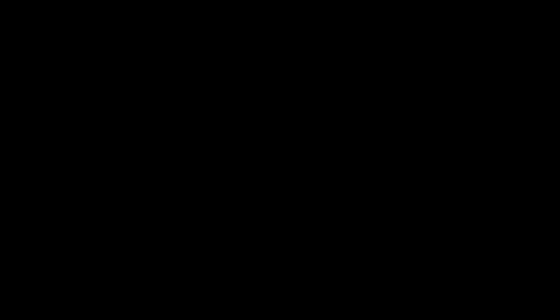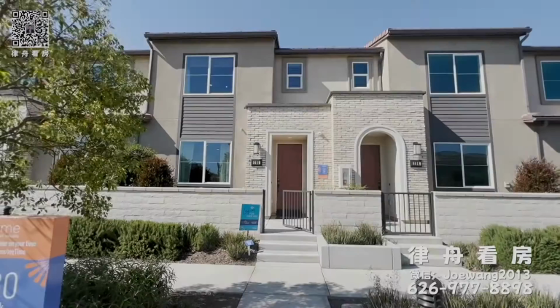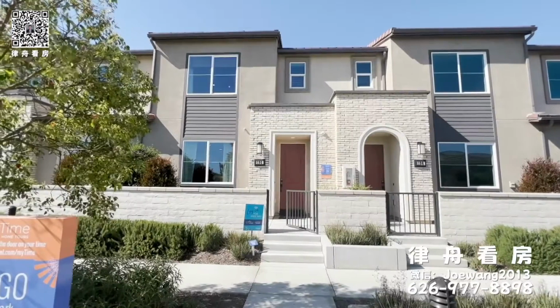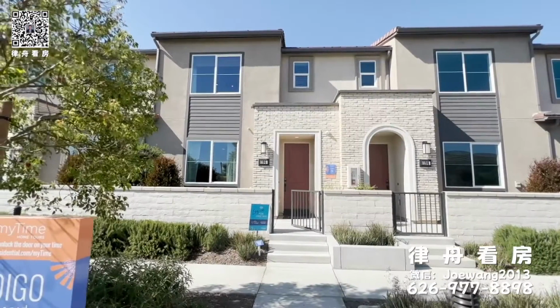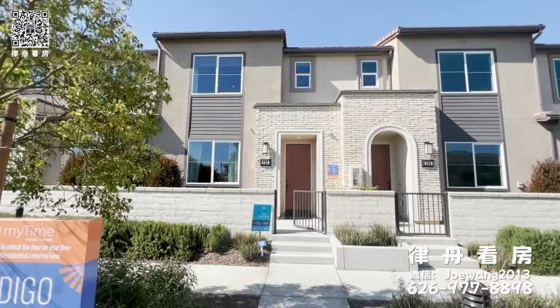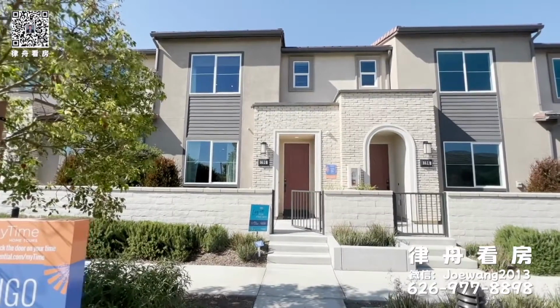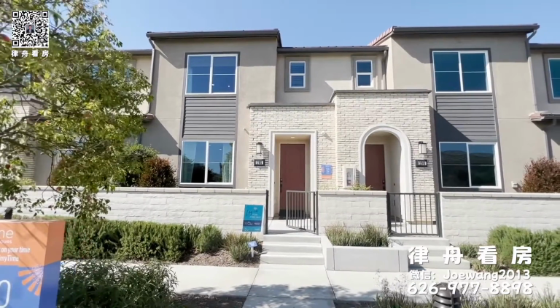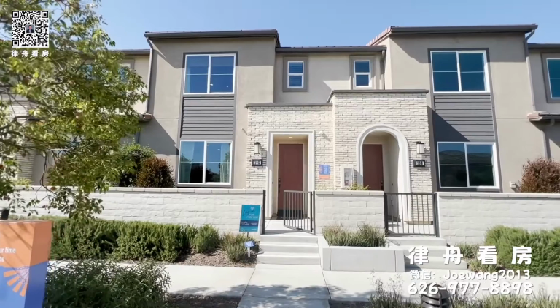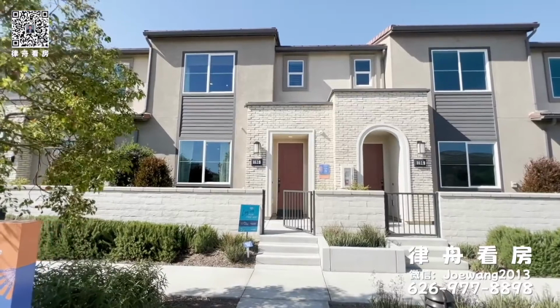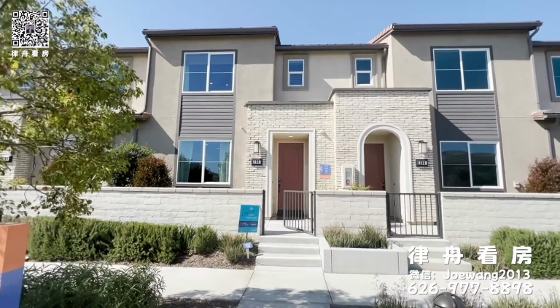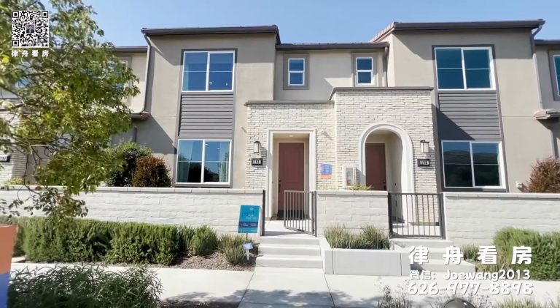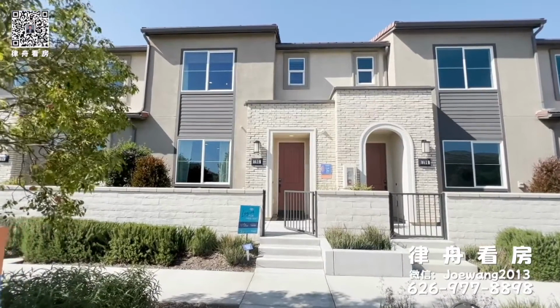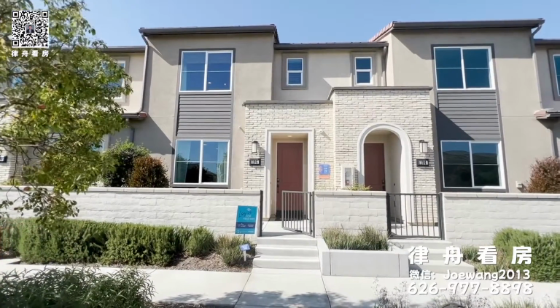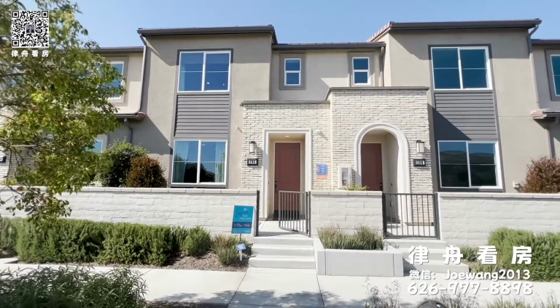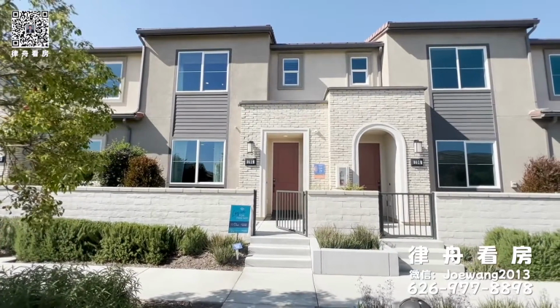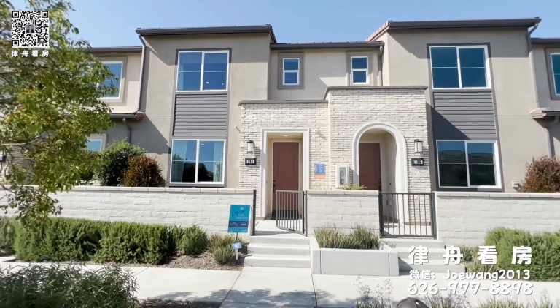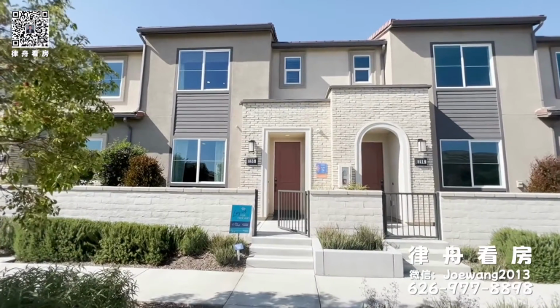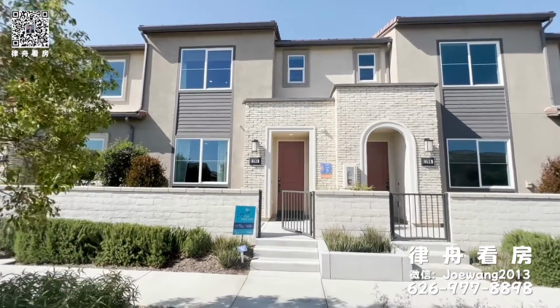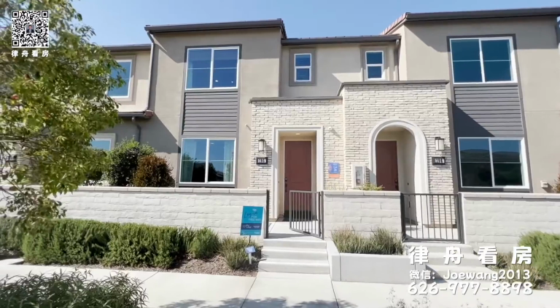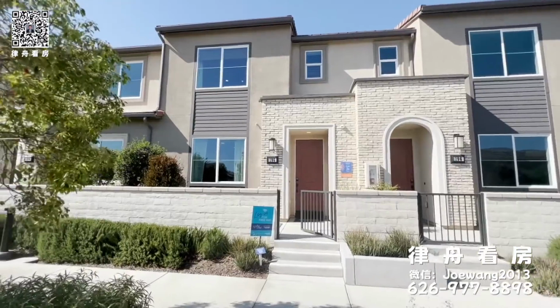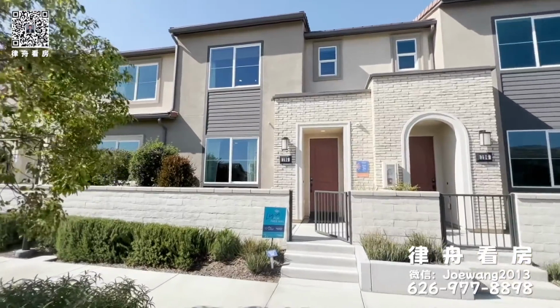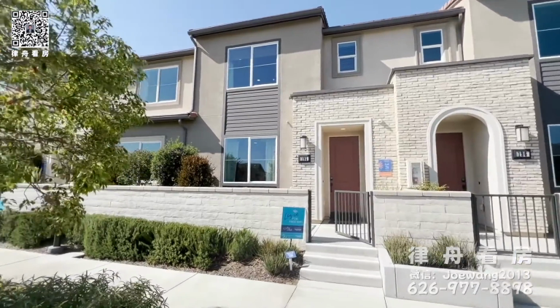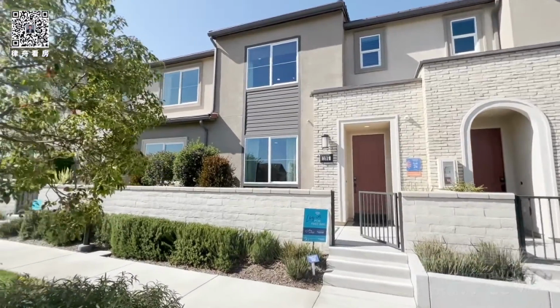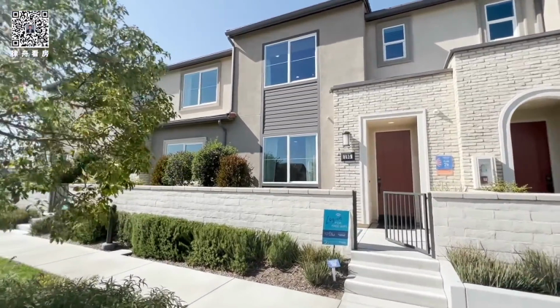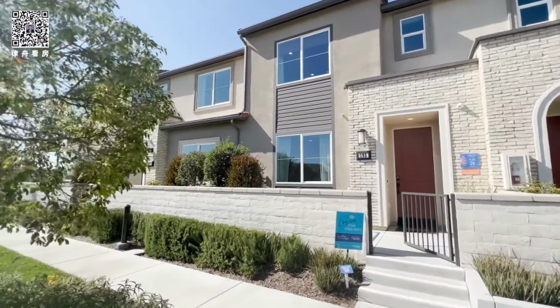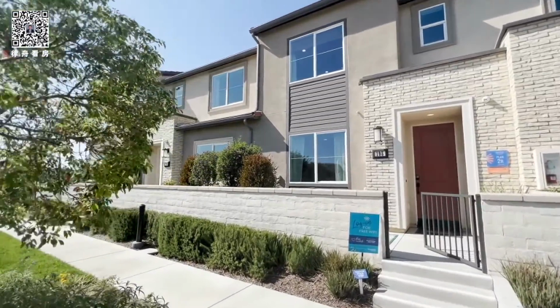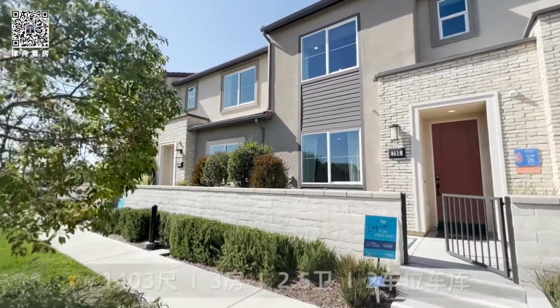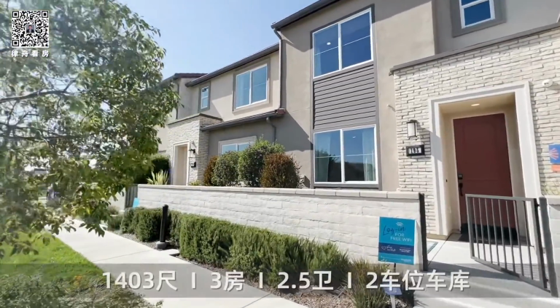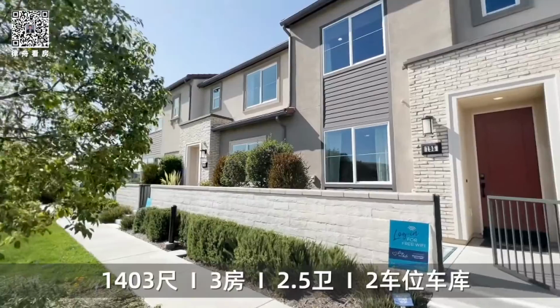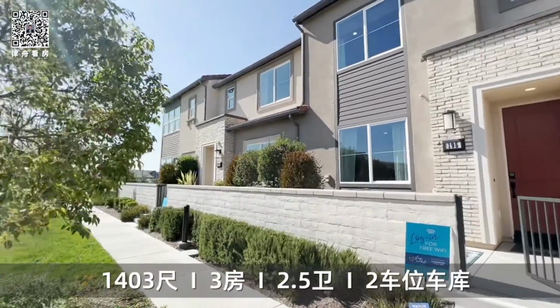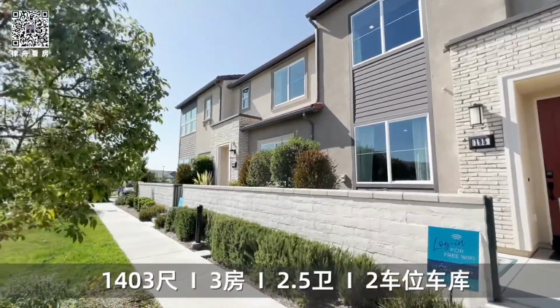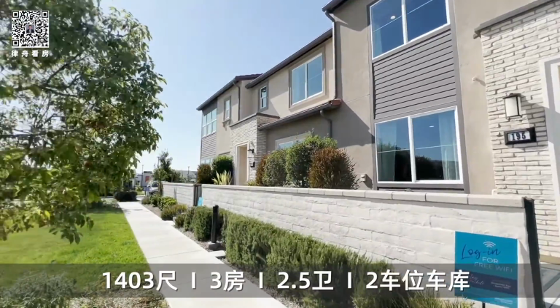Hello everybody! My name is Joe Wang with Harvest Realty Development. Welcome to my YouTube channel. This is another beautiful day for another property tour. I'm your Los Angeles realtor.